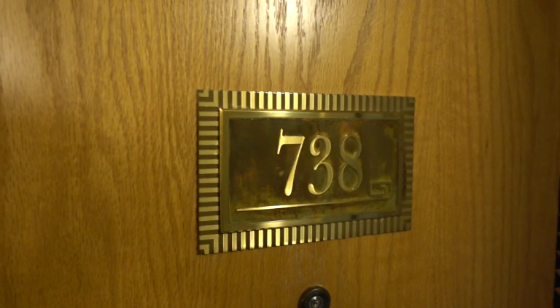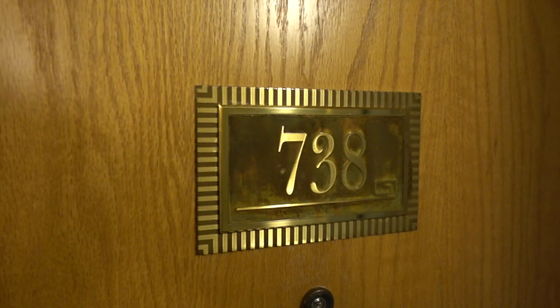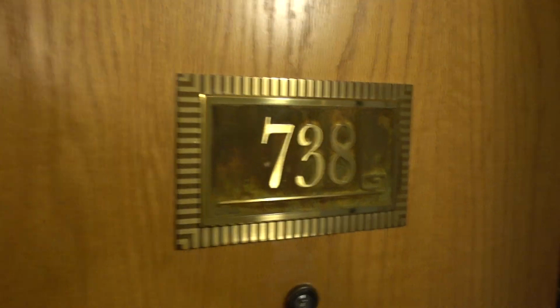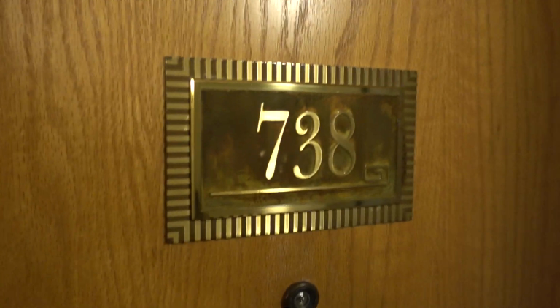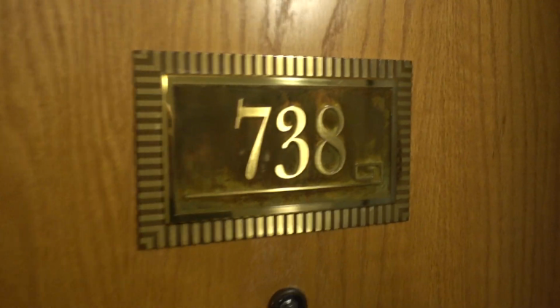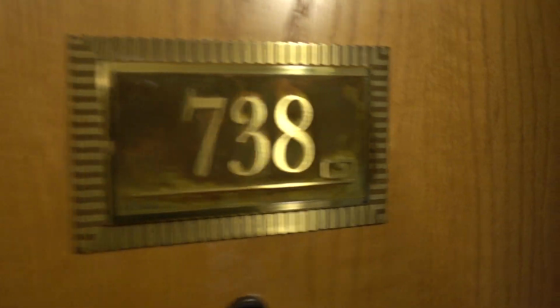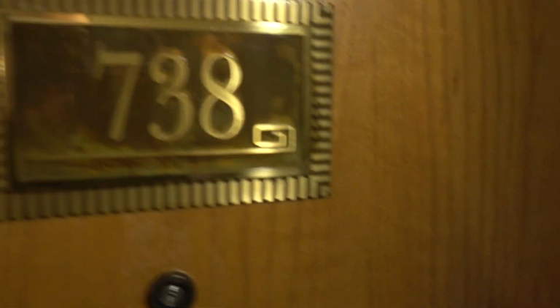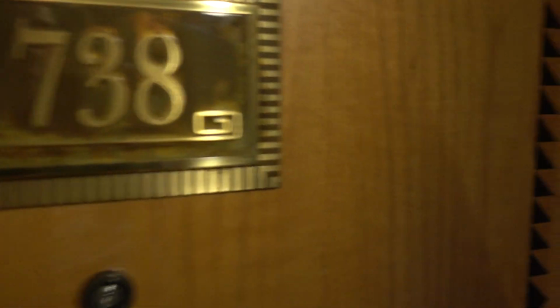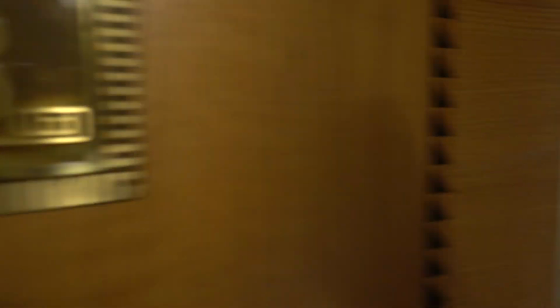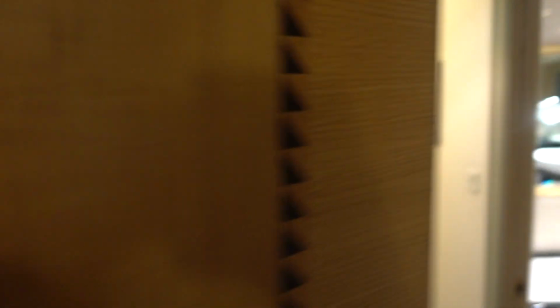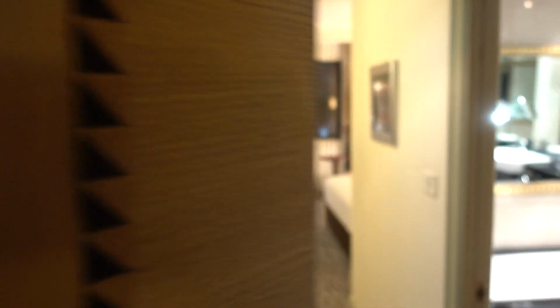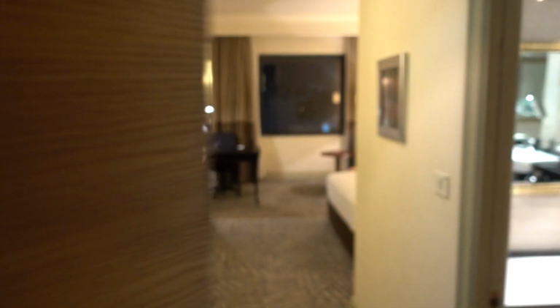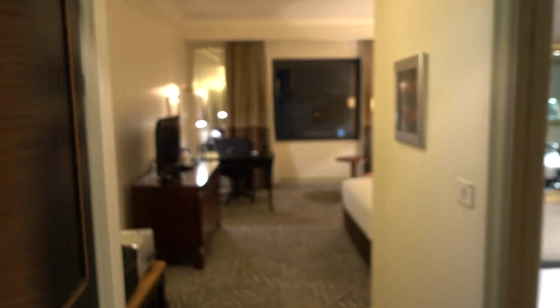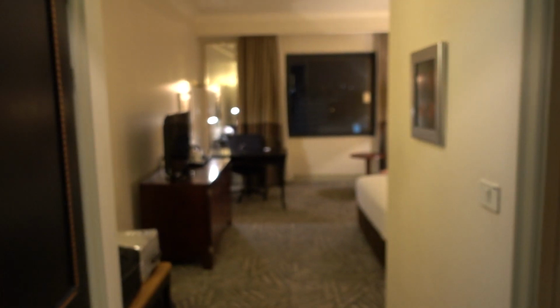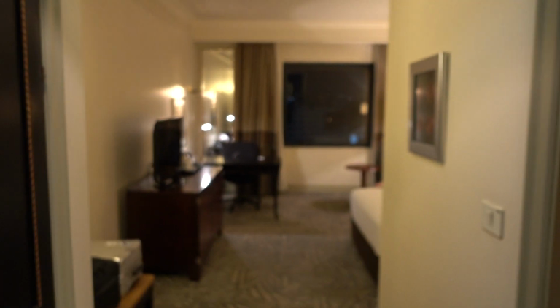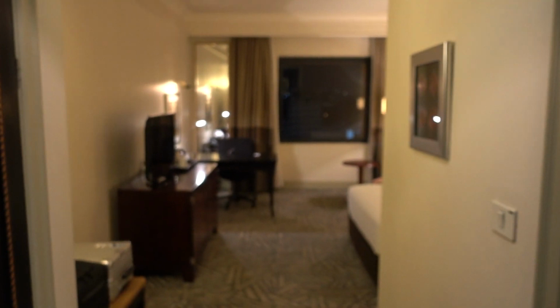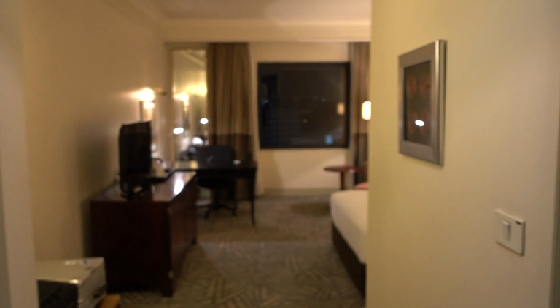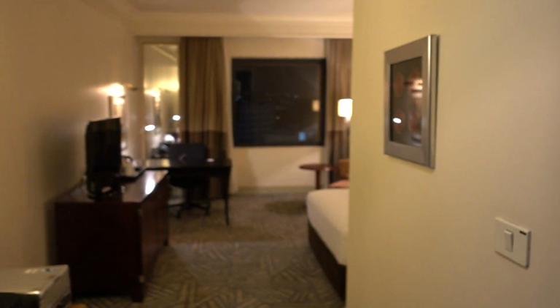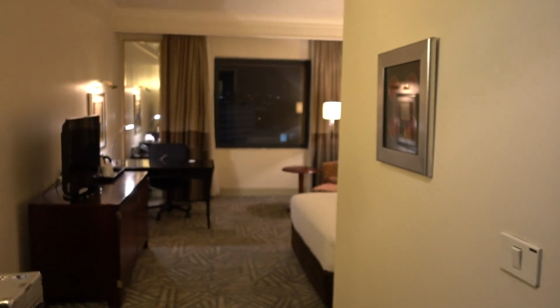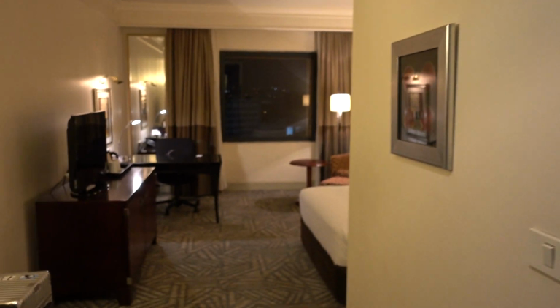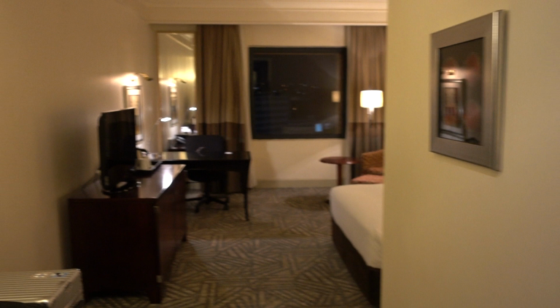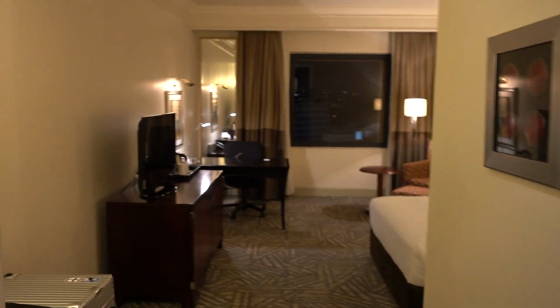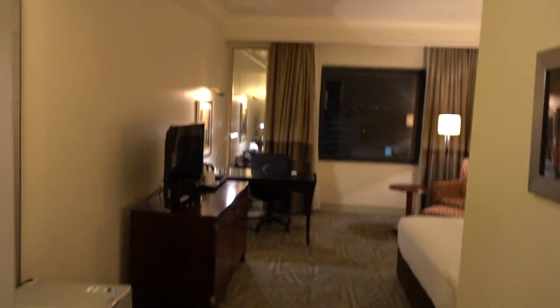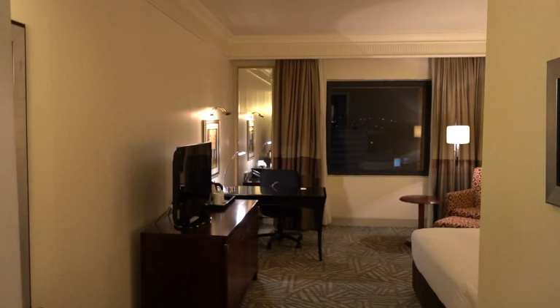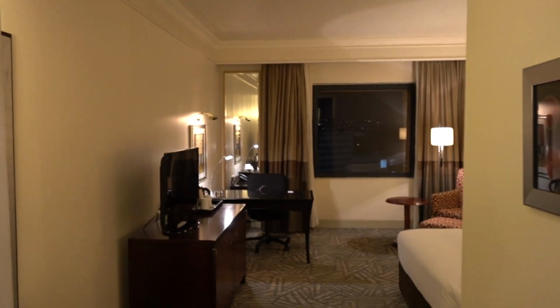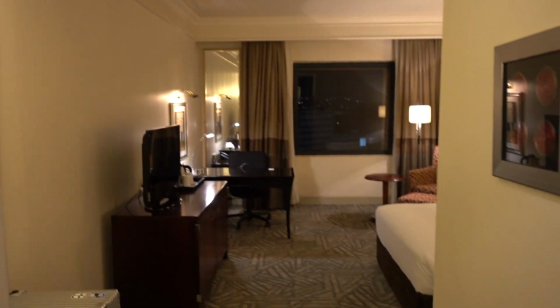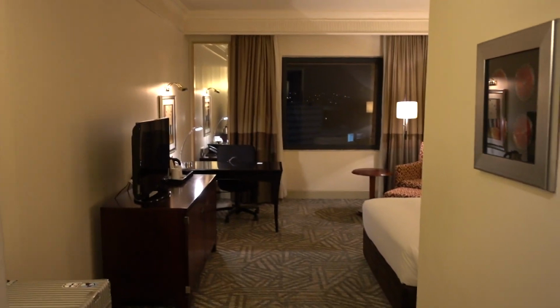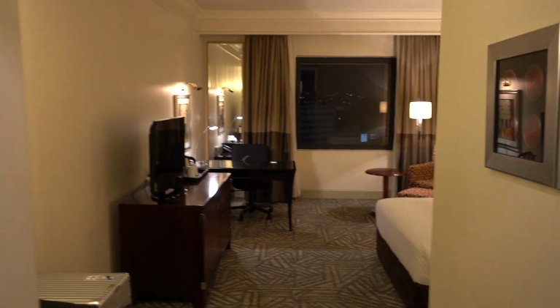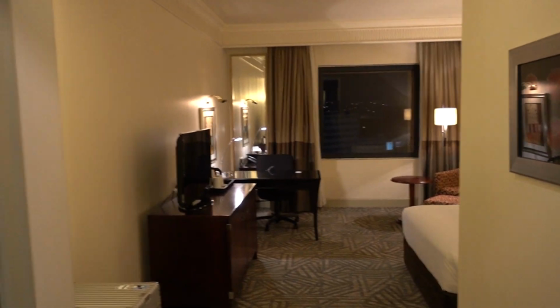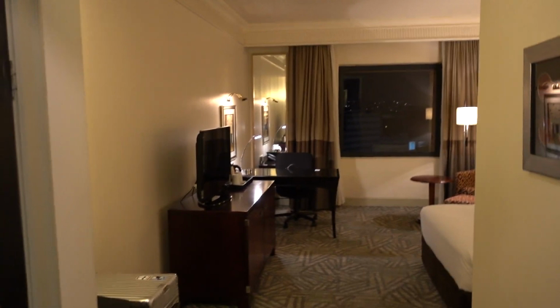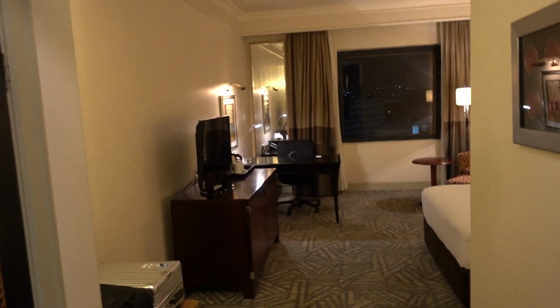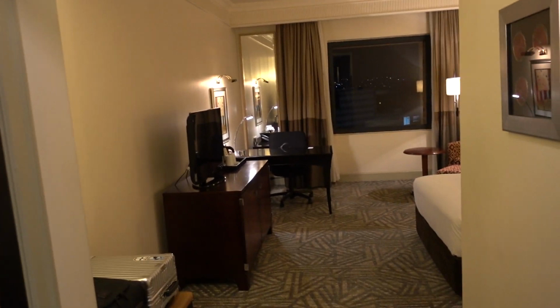We are at the Hyatt Regency Johannesburg, Rosebank, and this is room 738.